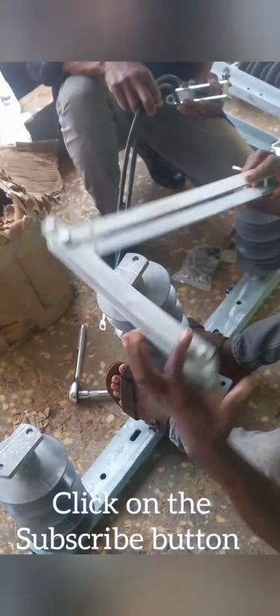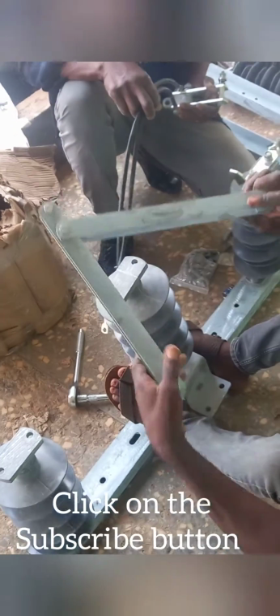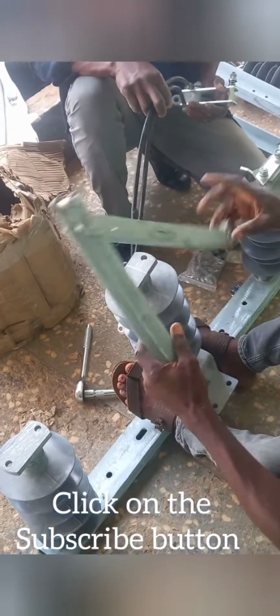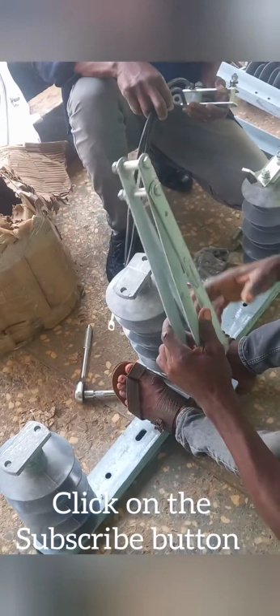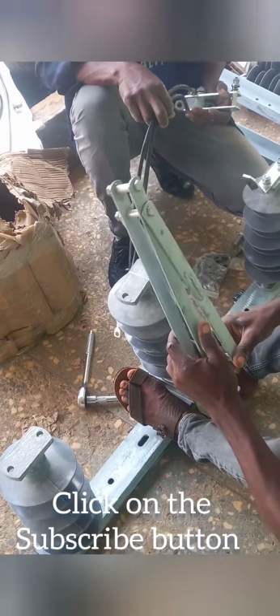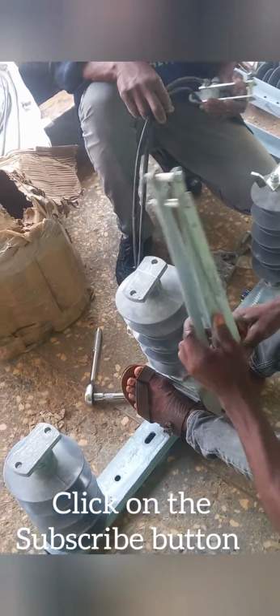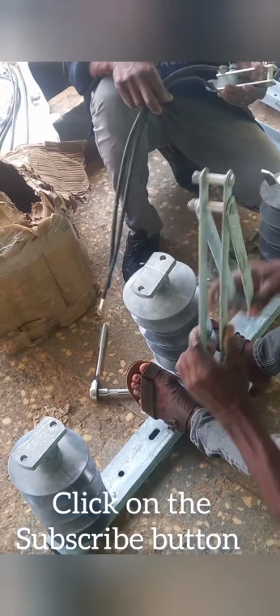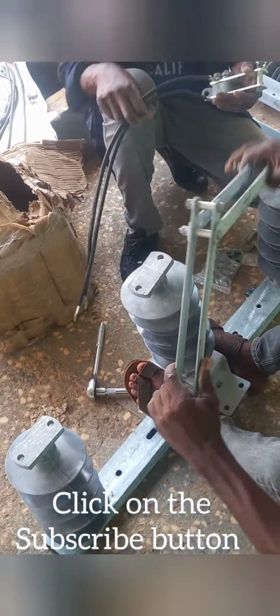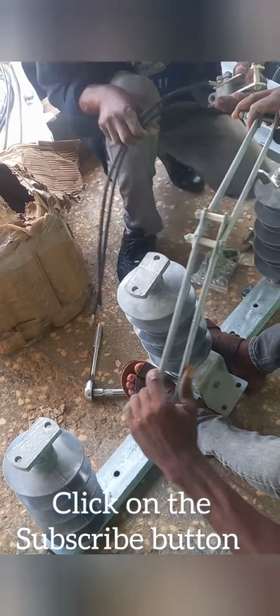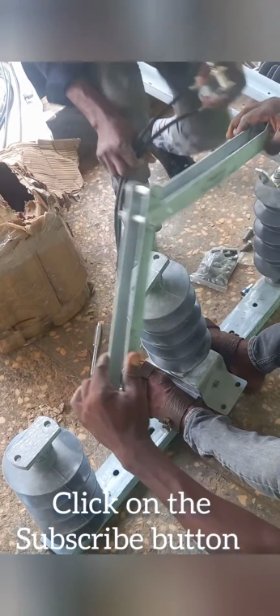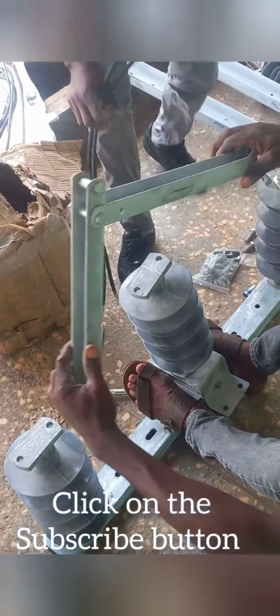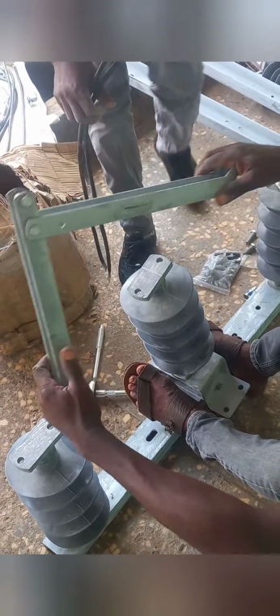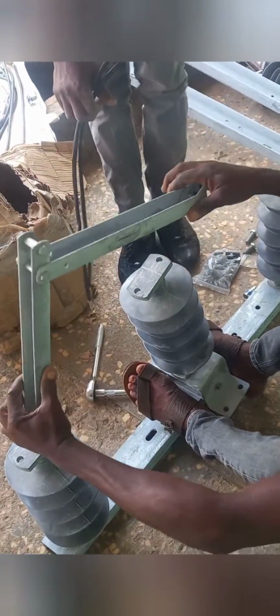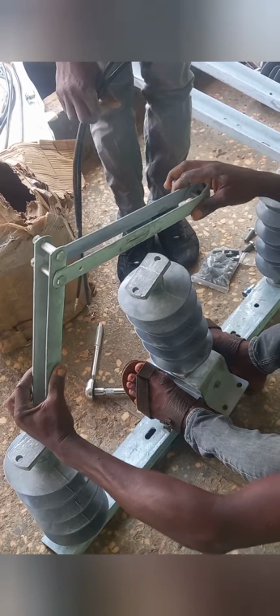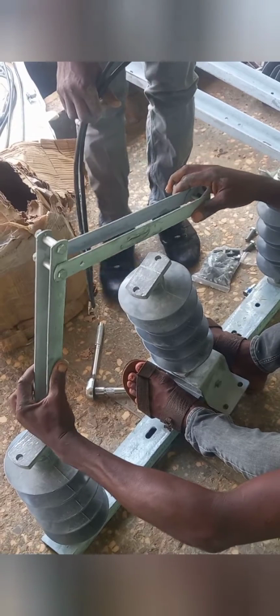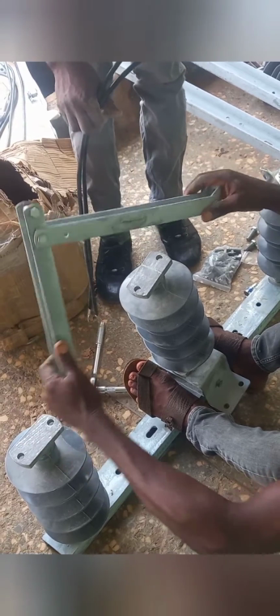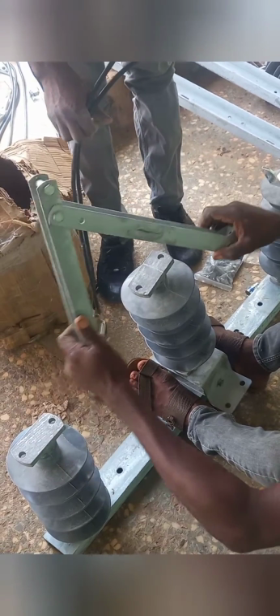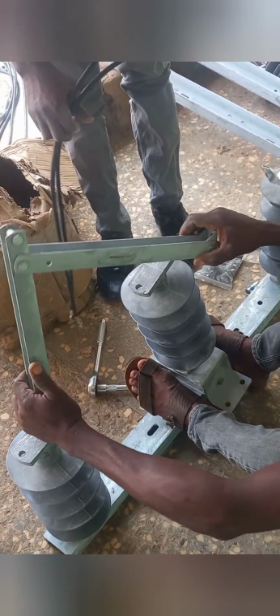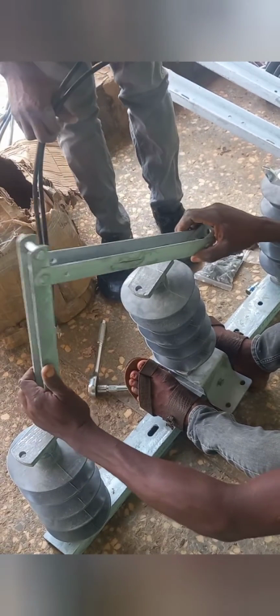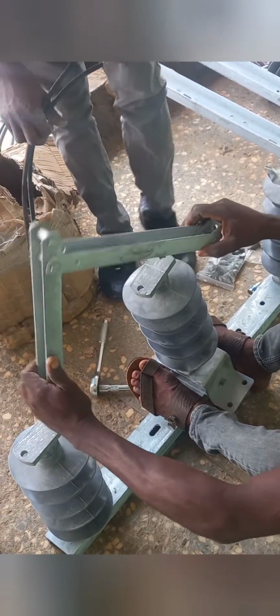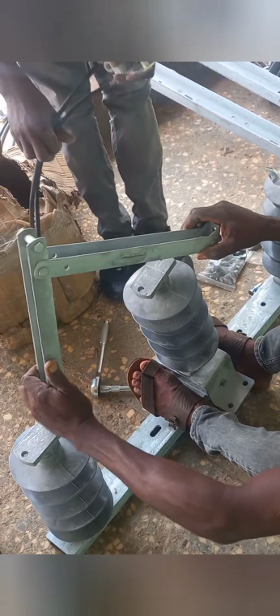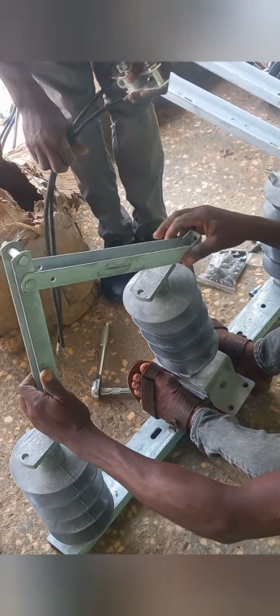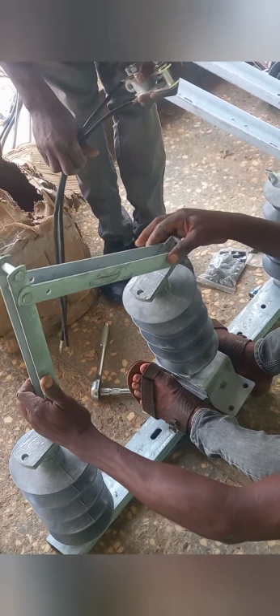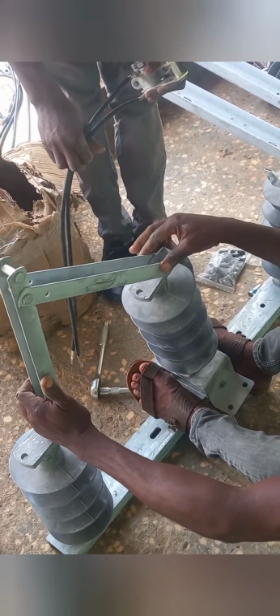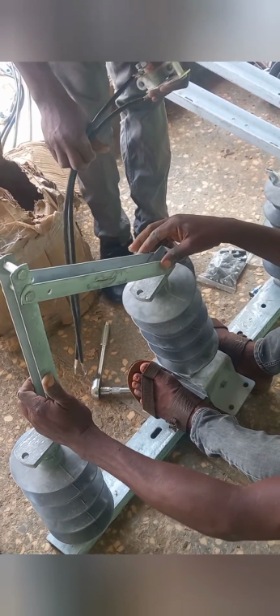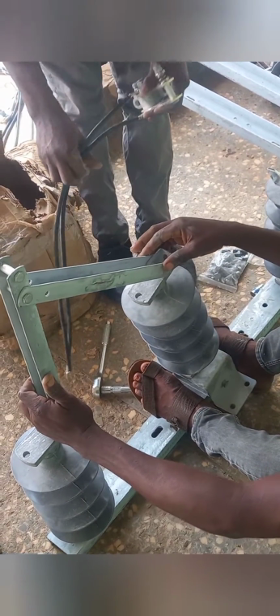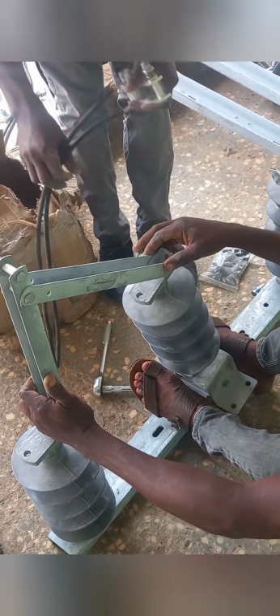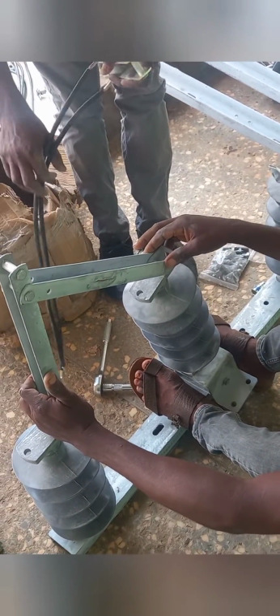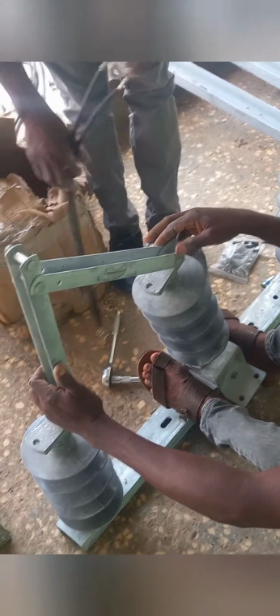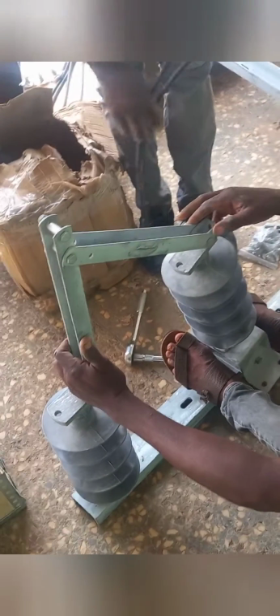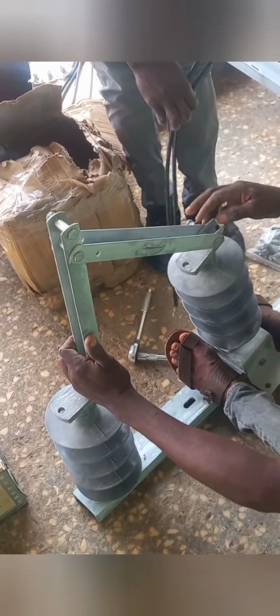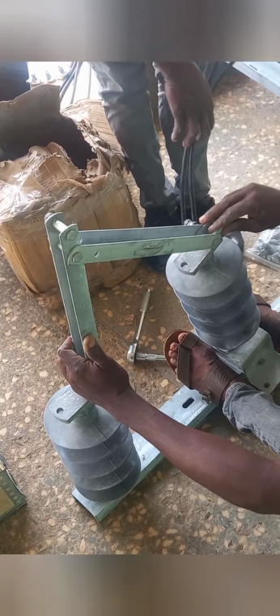Next, you observe the connecting arm to ensure that it fits in properly to the left insulator and the middle insulator.